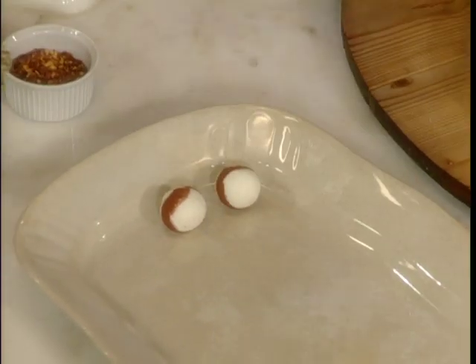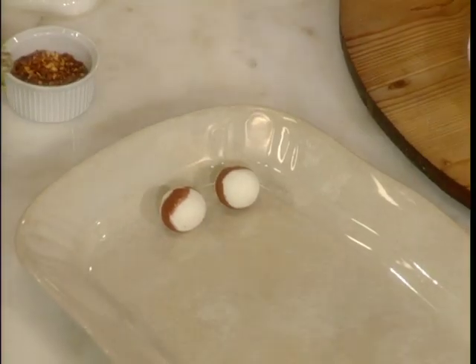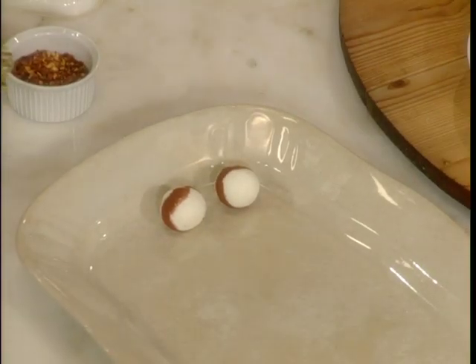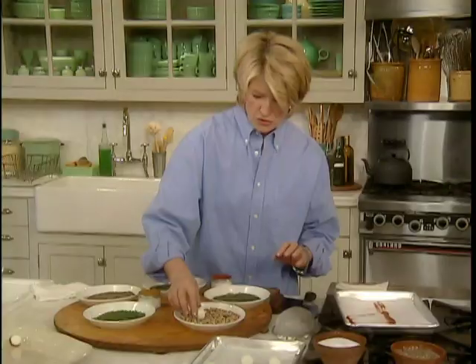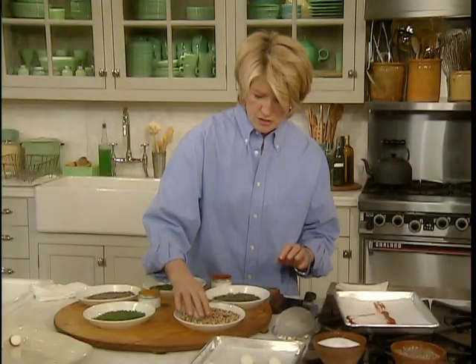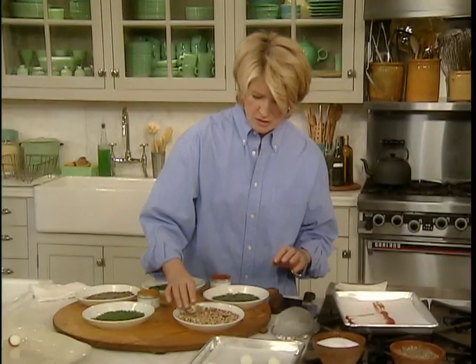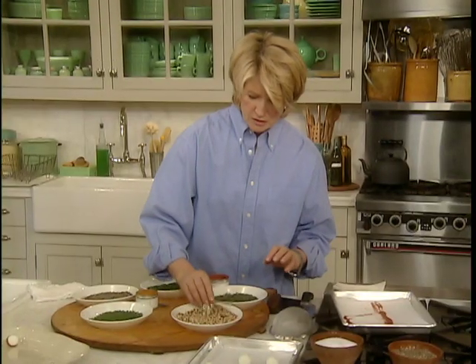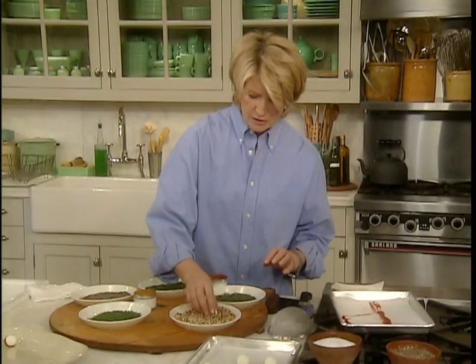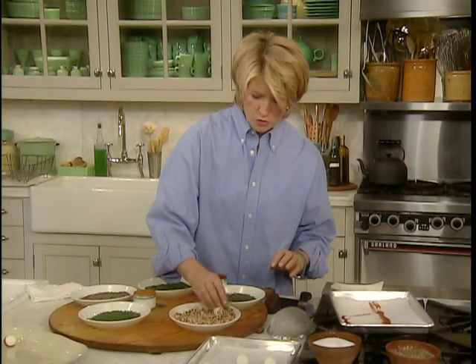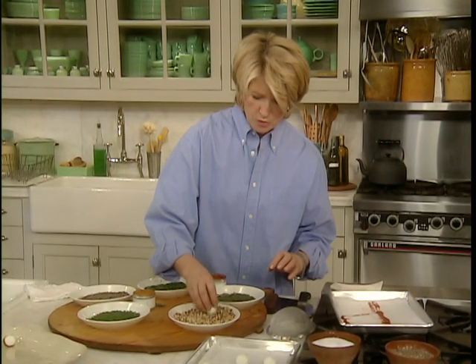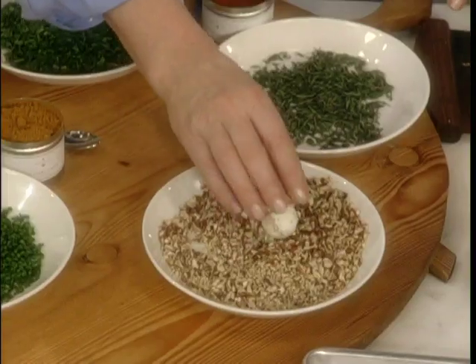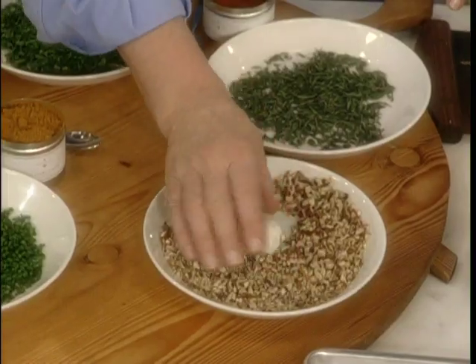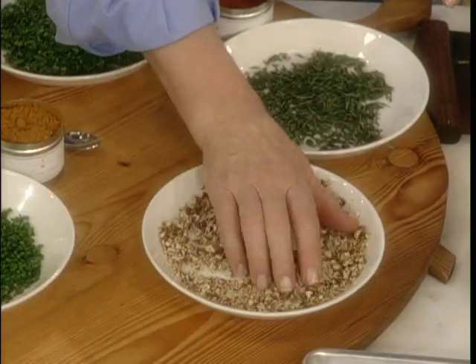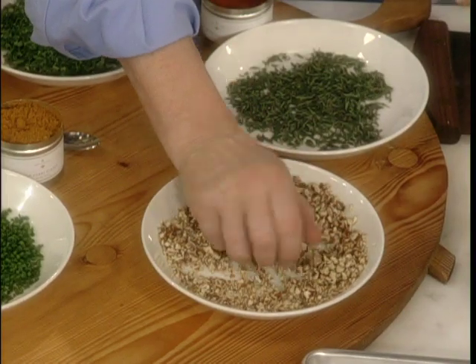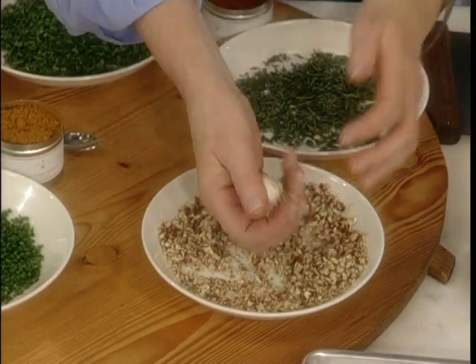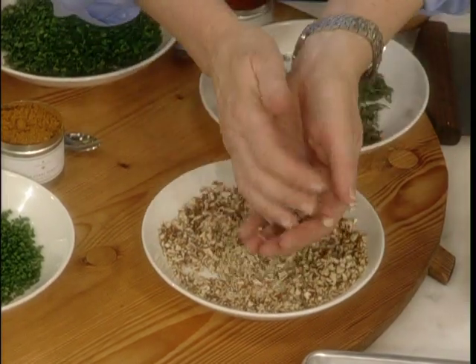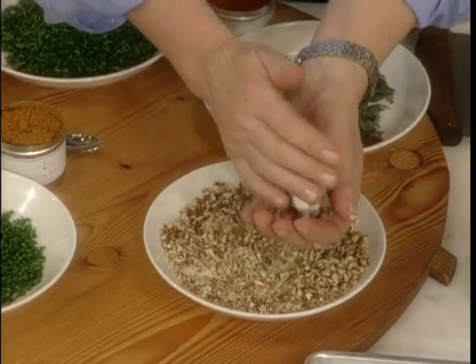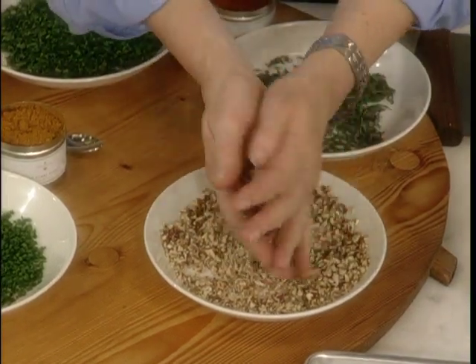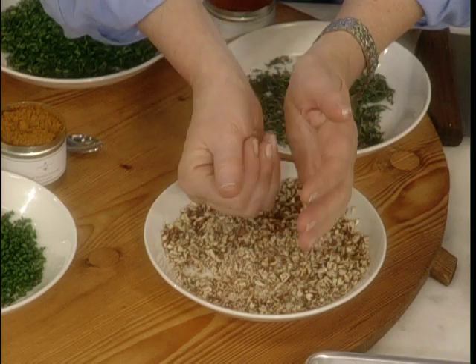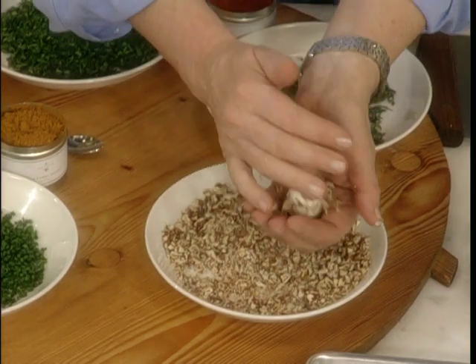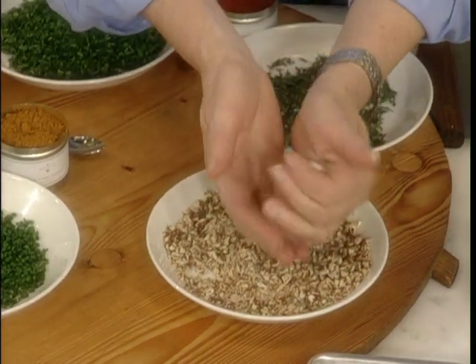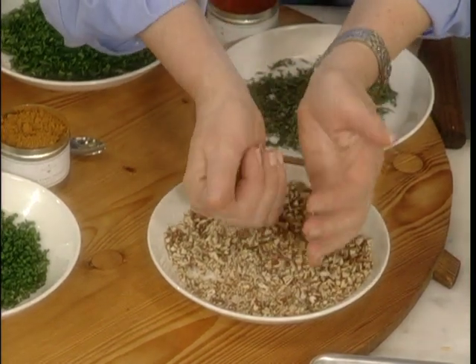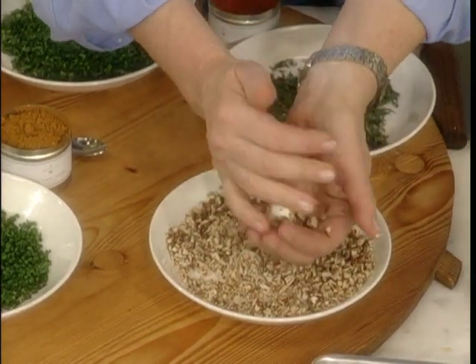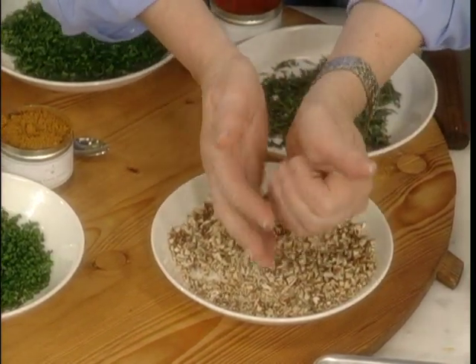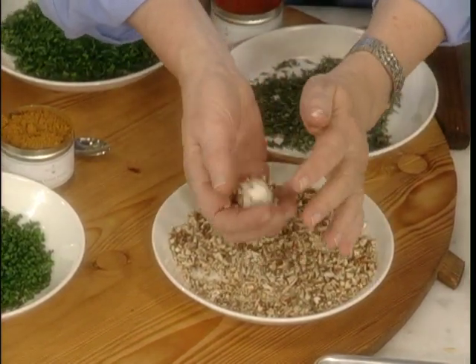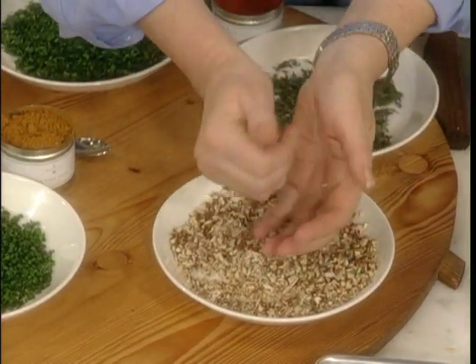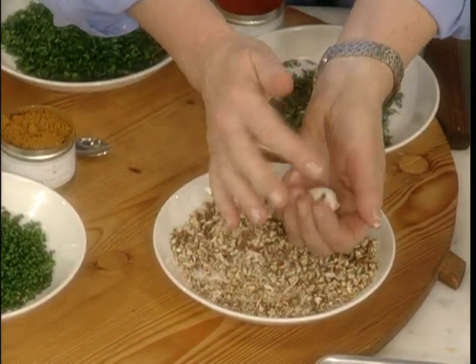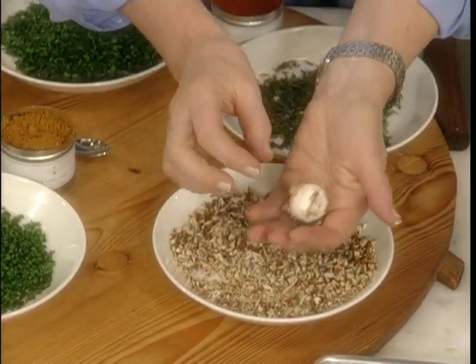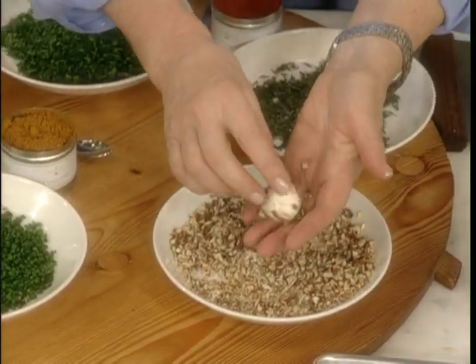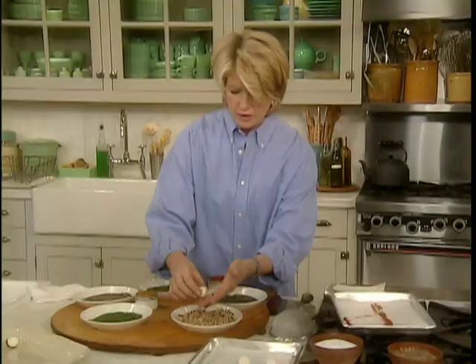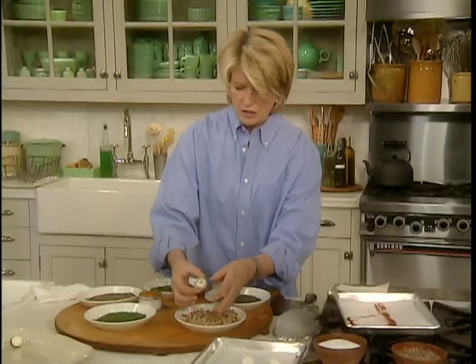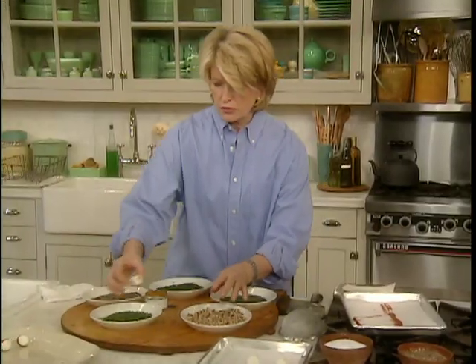In the nuts, you can just lightly roll a ball, or even crunch it in your hand to give it a little bit of a nut coating.